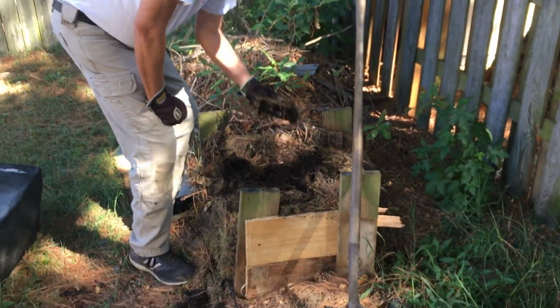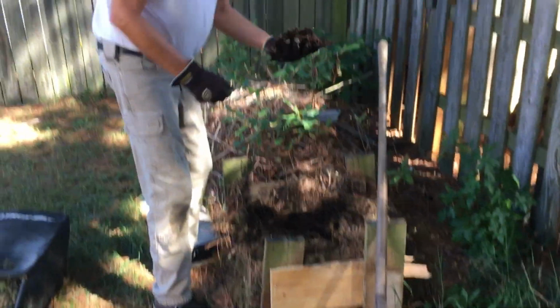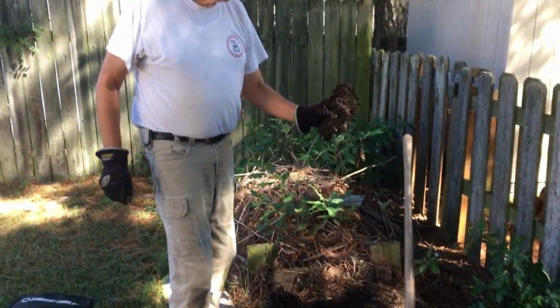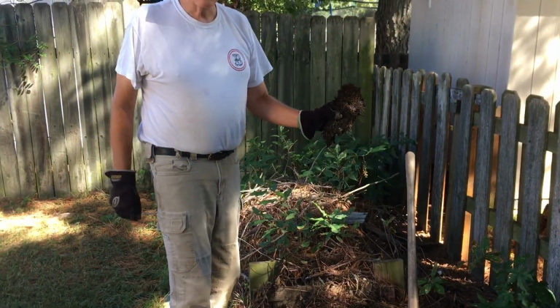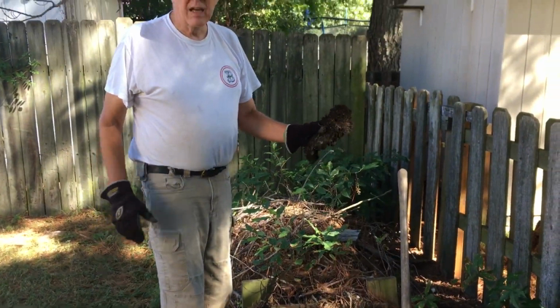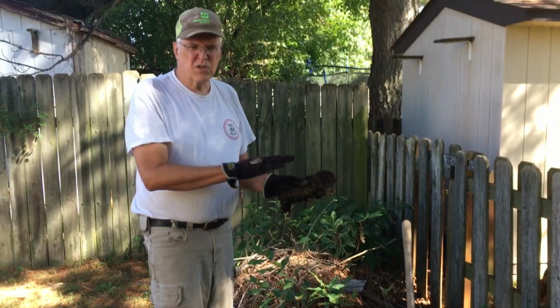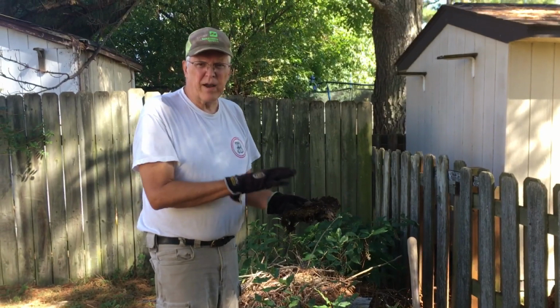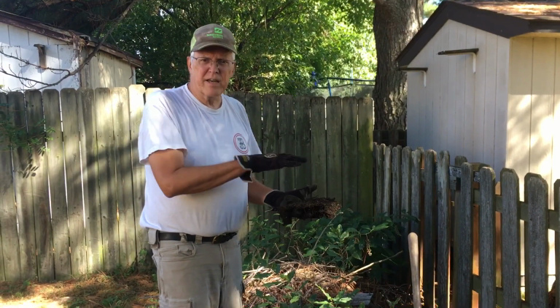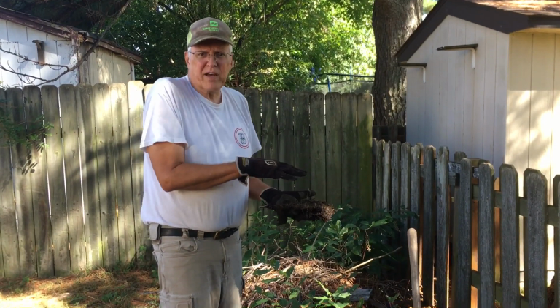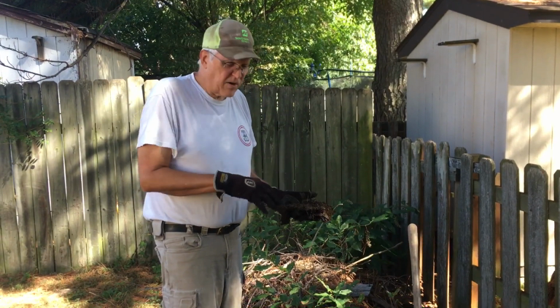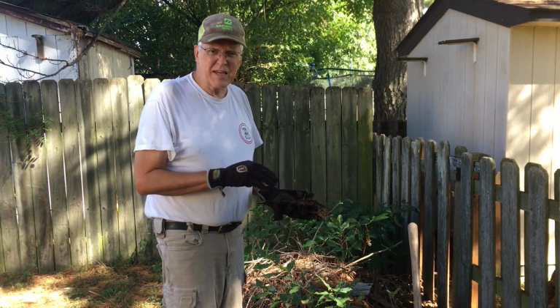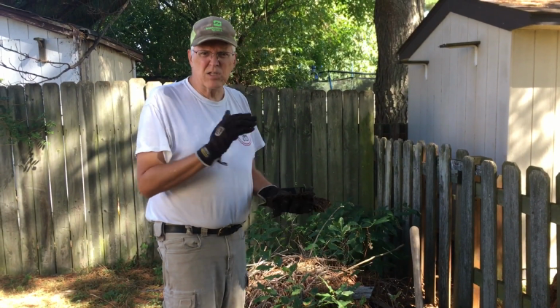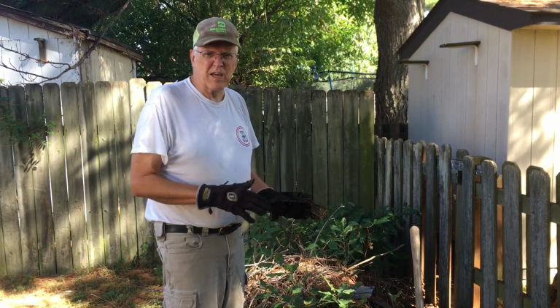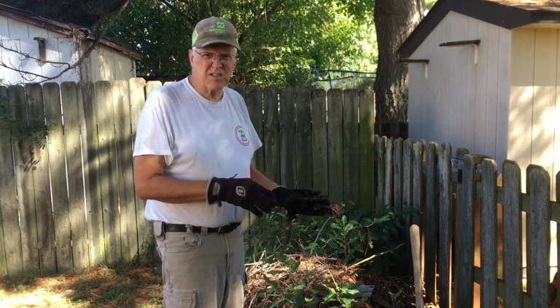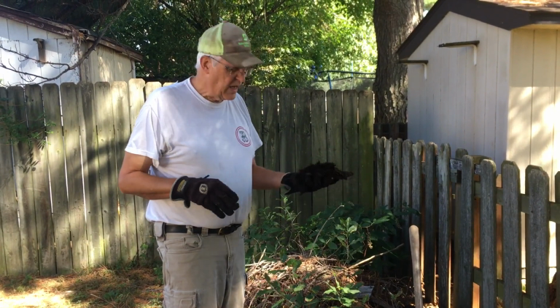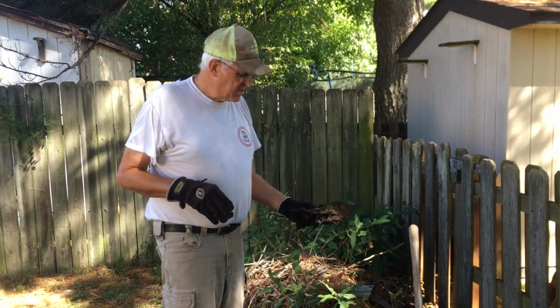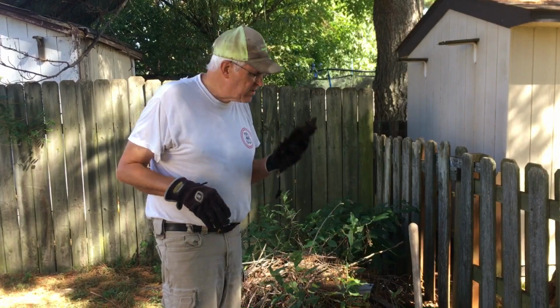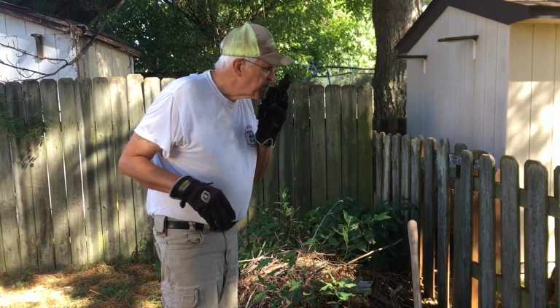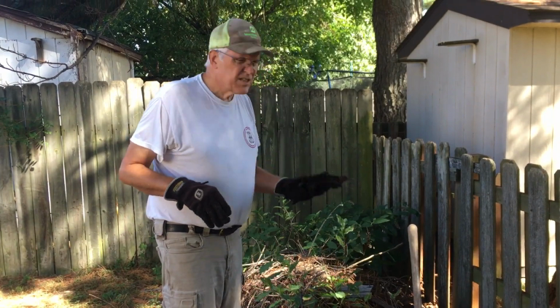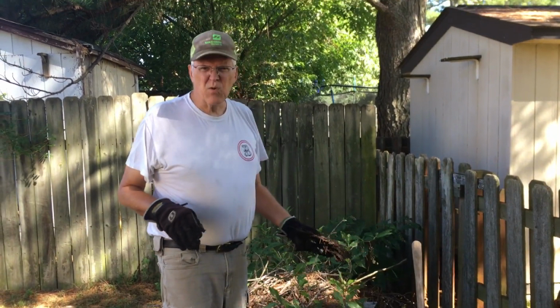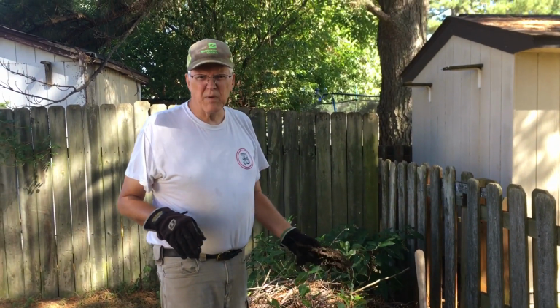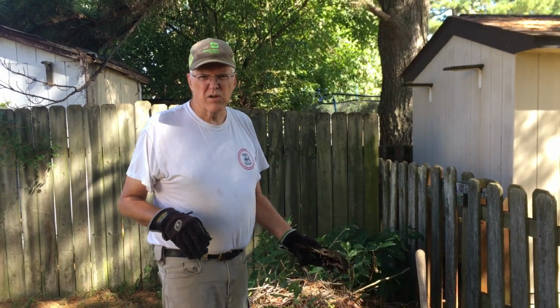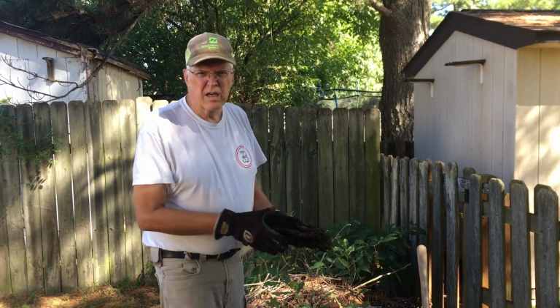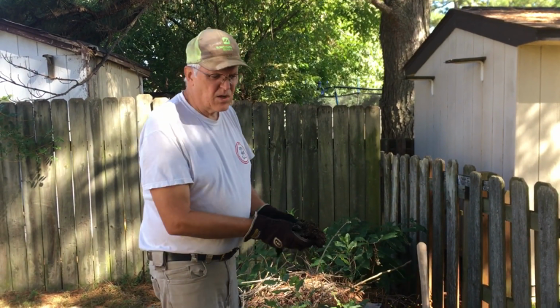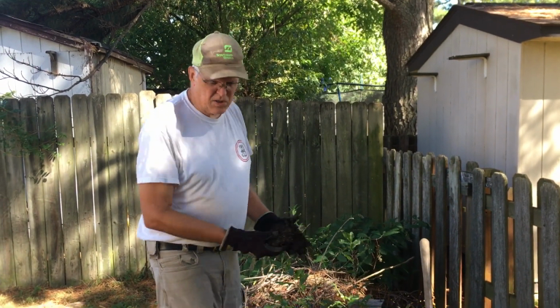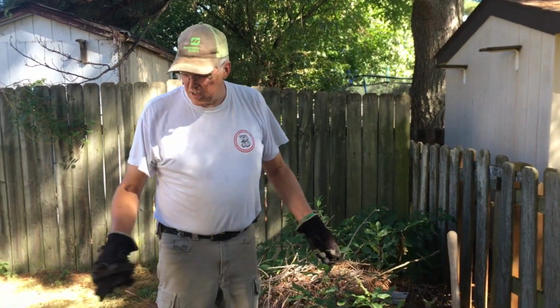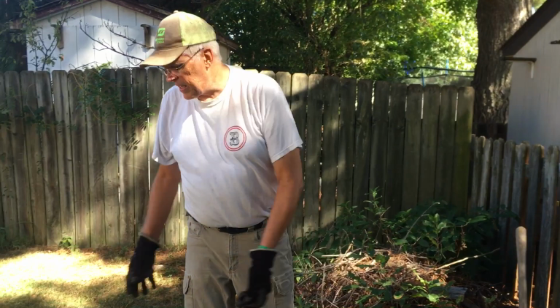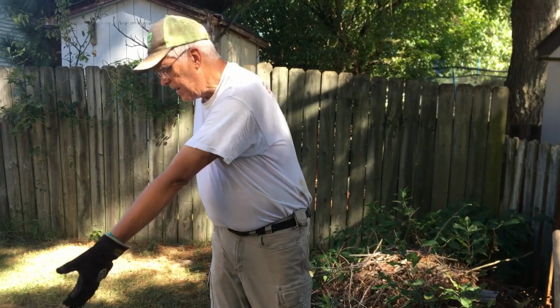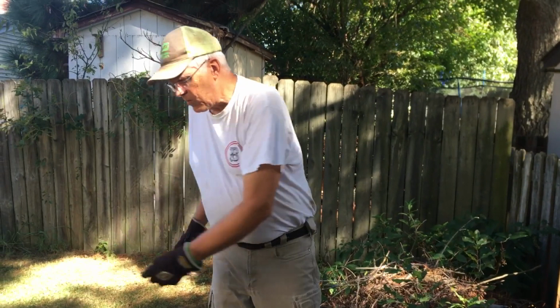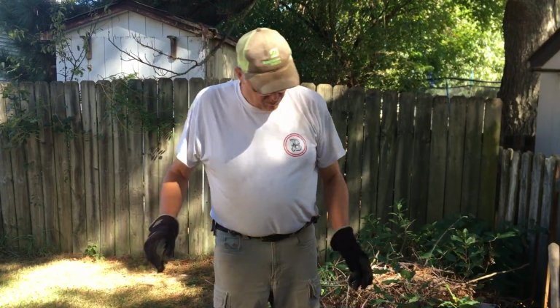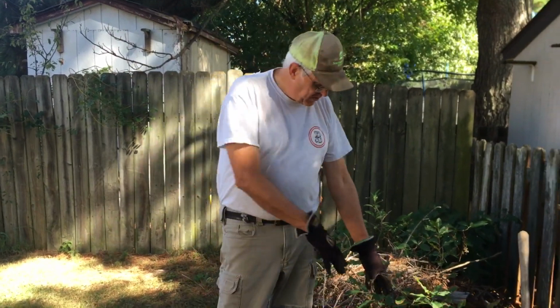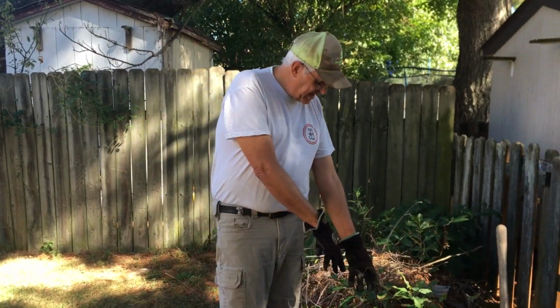Now we start seeing these caked layers. There's too much grass and it's compressed — it's starting to mat down. That squeezes out the oxygen, it'll take longer, and it just doesn't quite smell as good. So what's the solution?